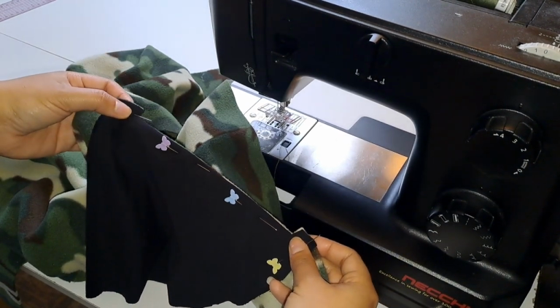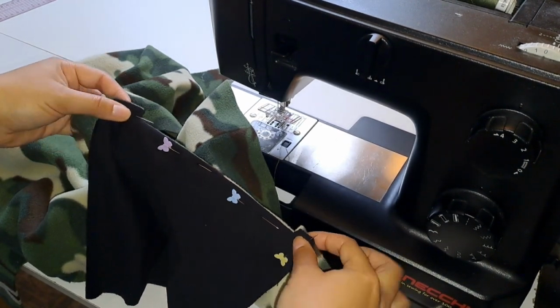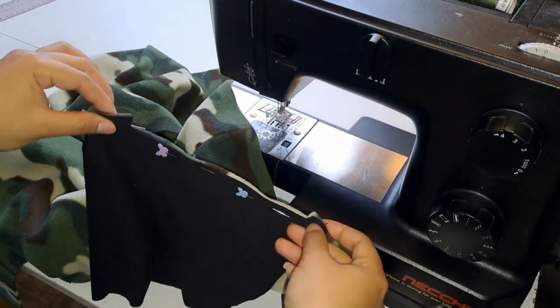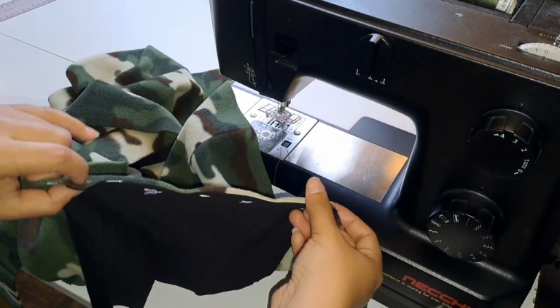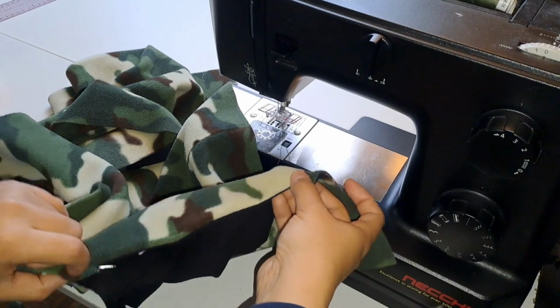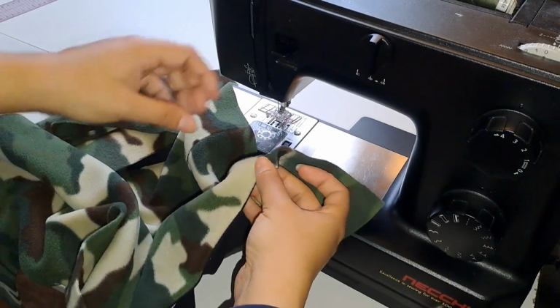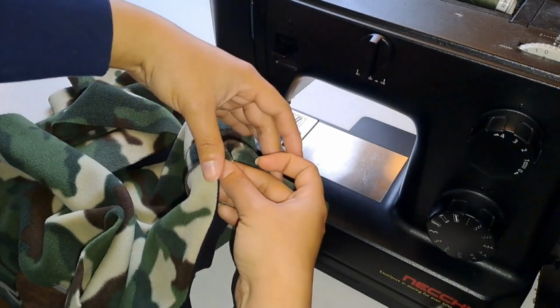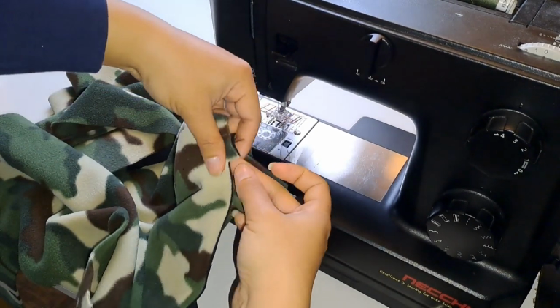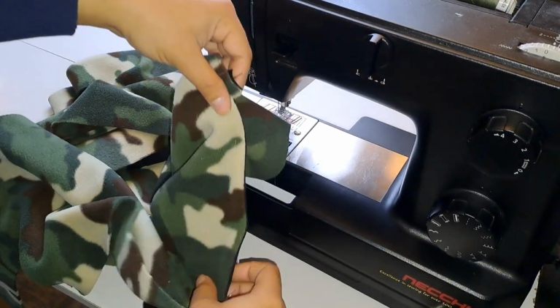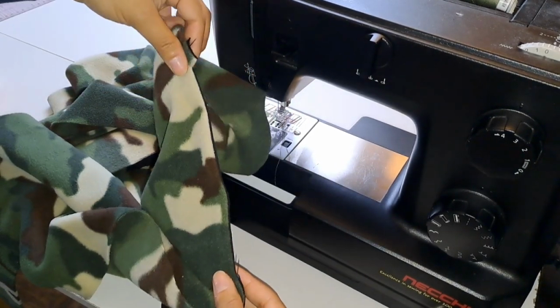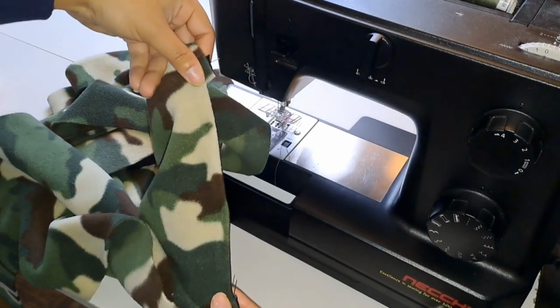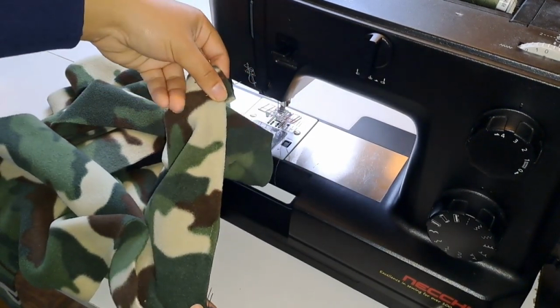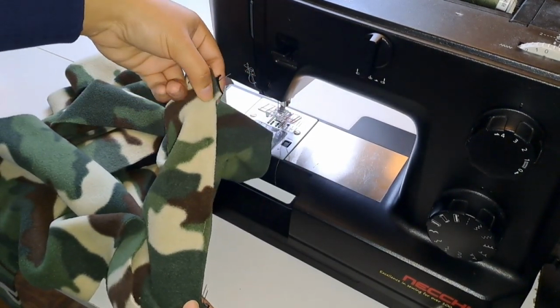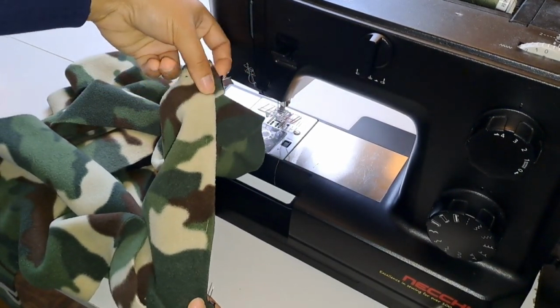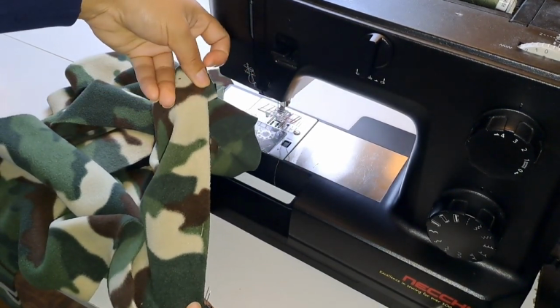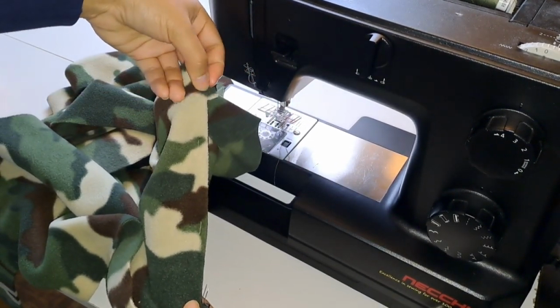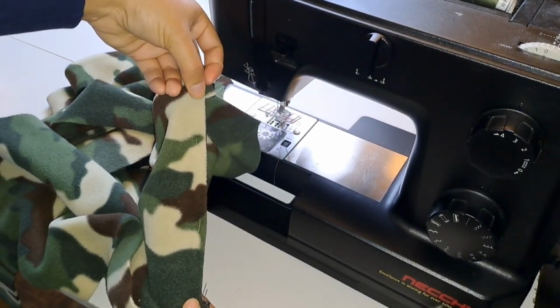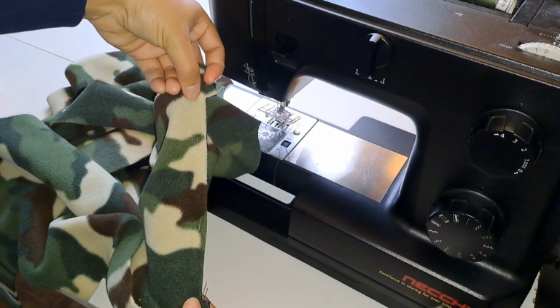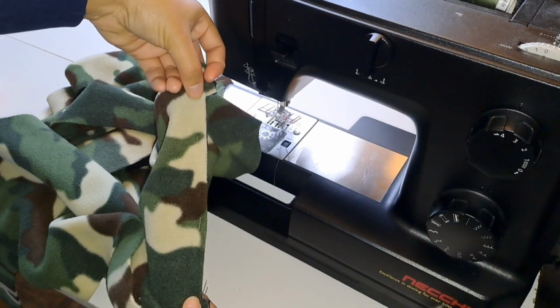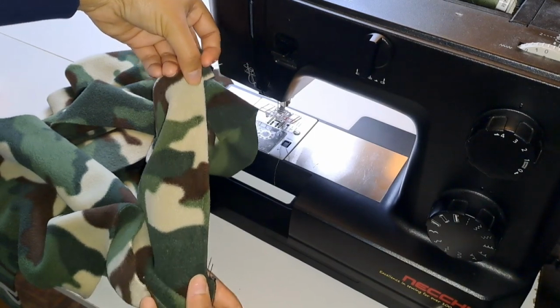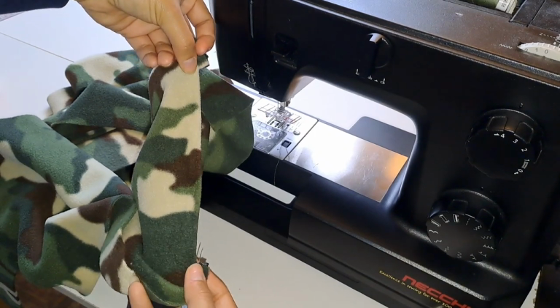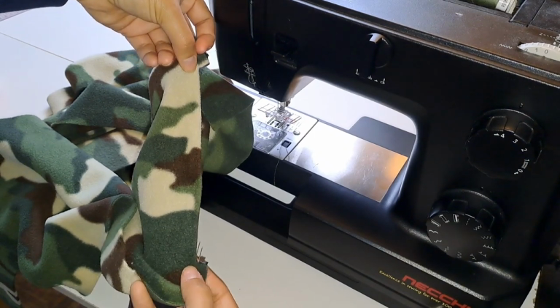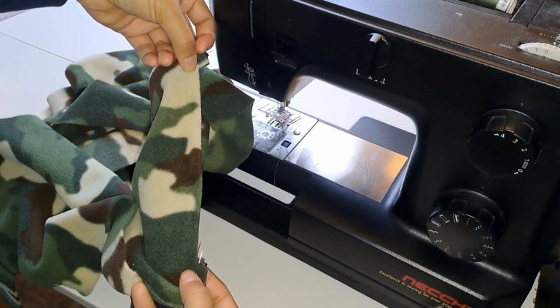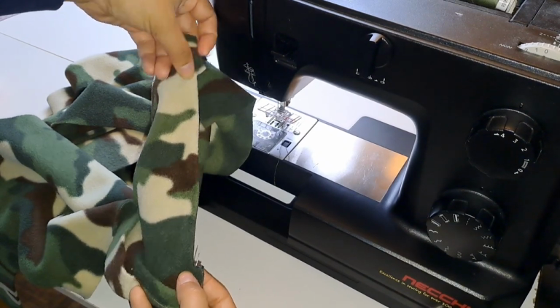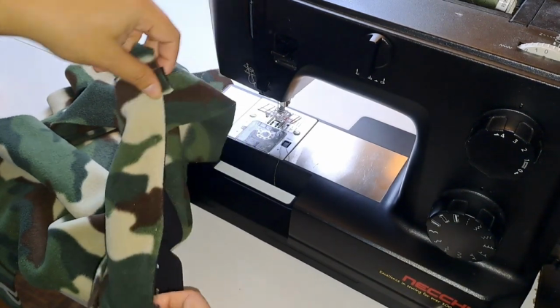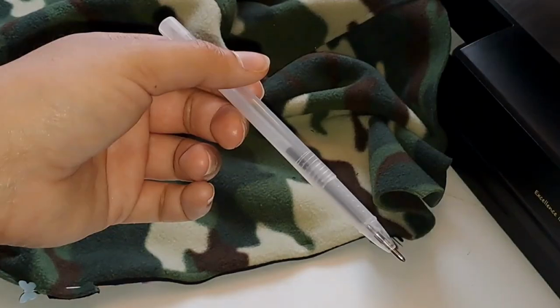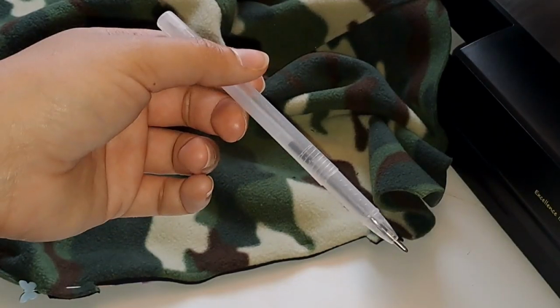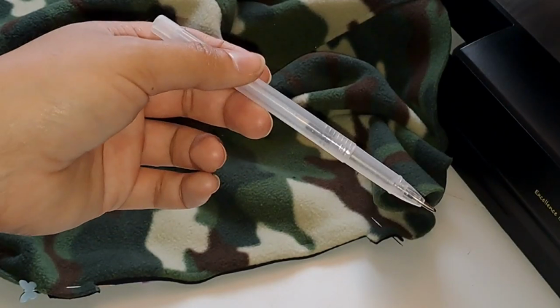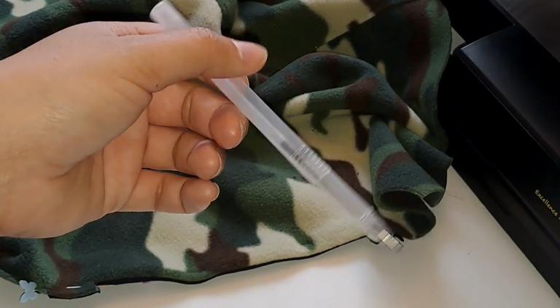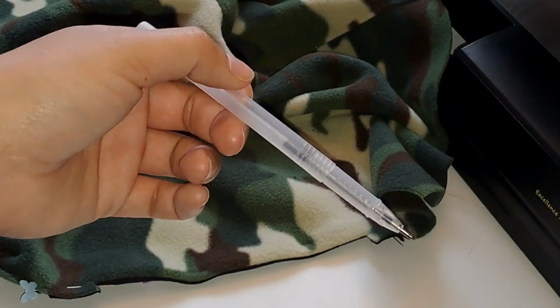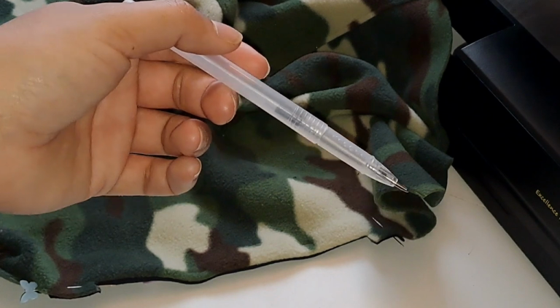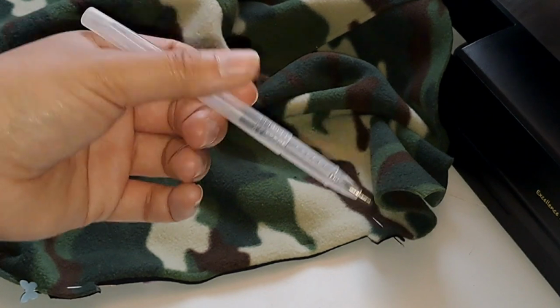We need these pieces secure because now we're going to be topstitching. Now we need to make another mark so we know where to topstitch.